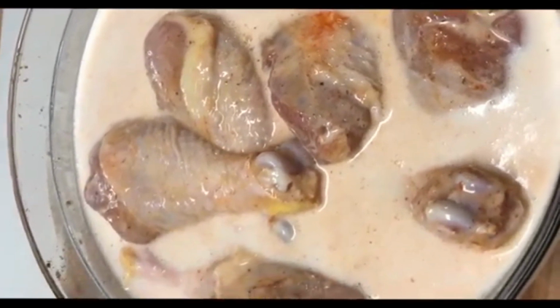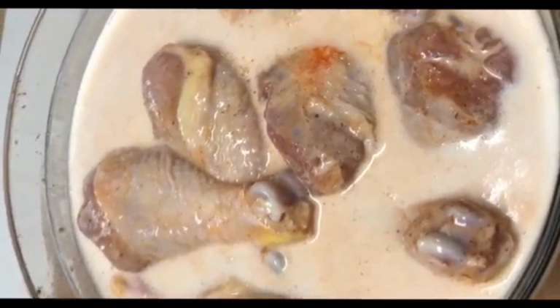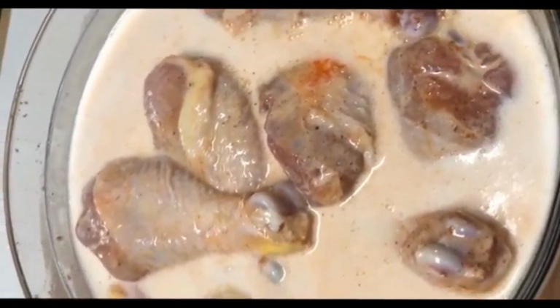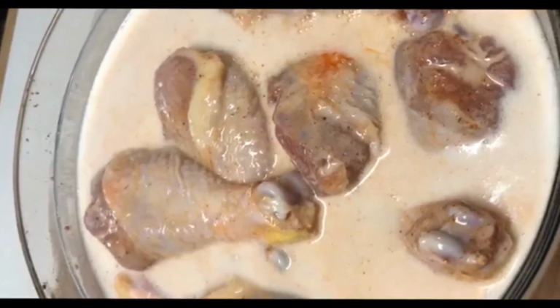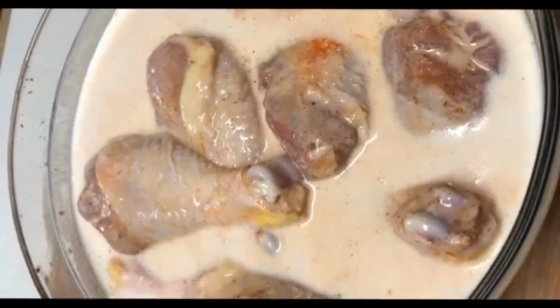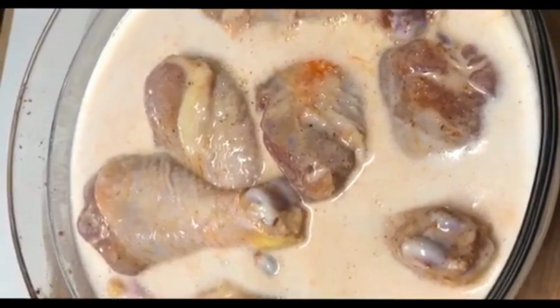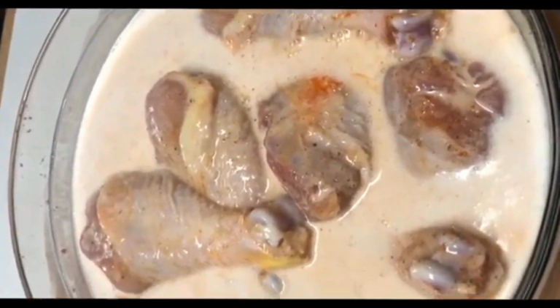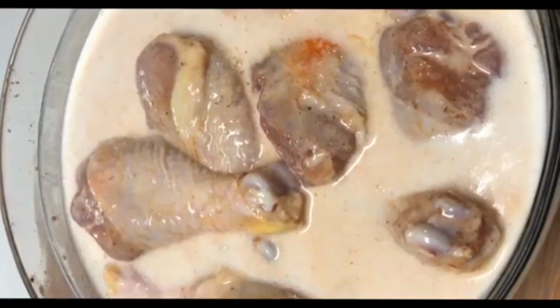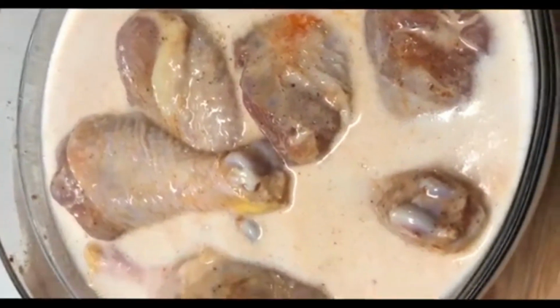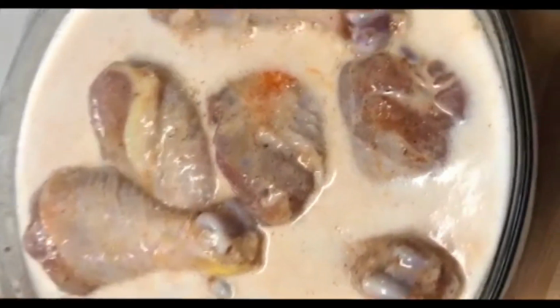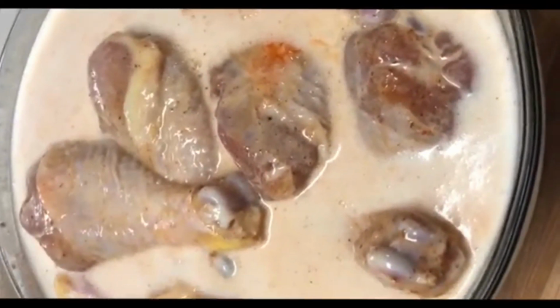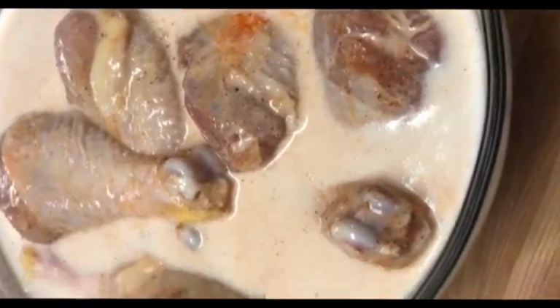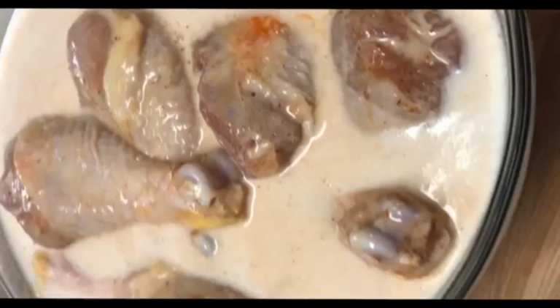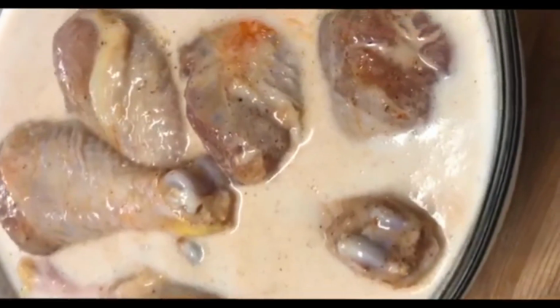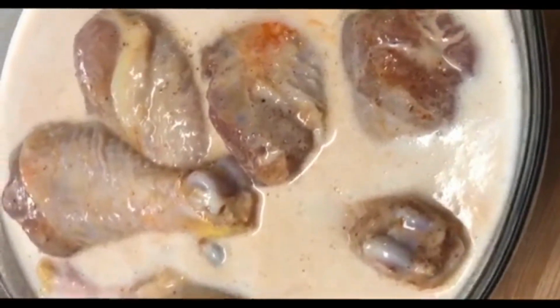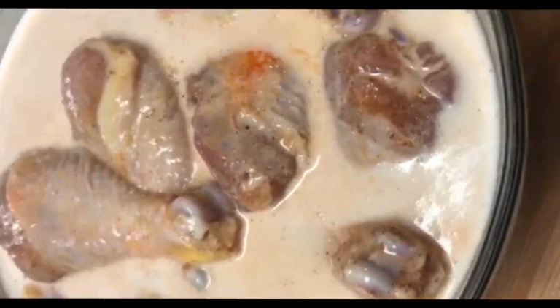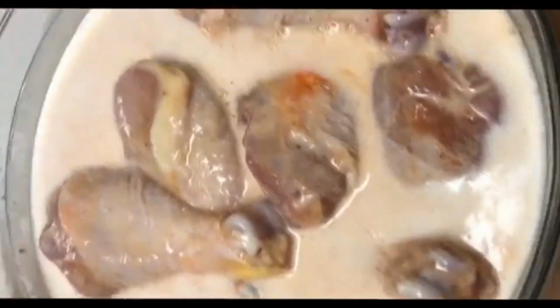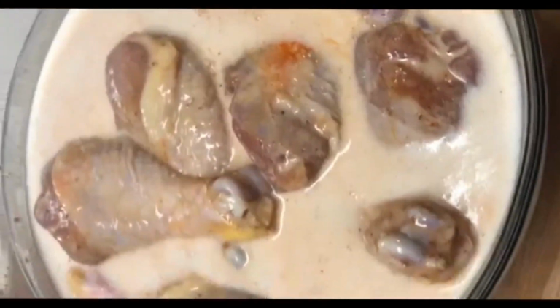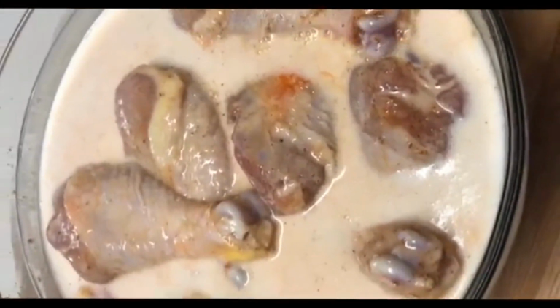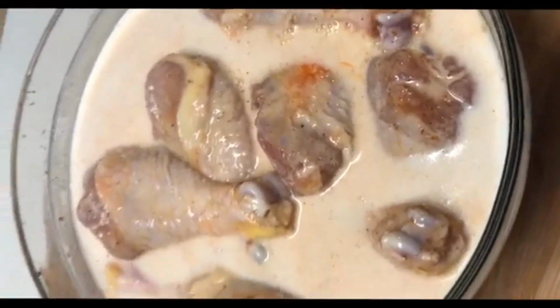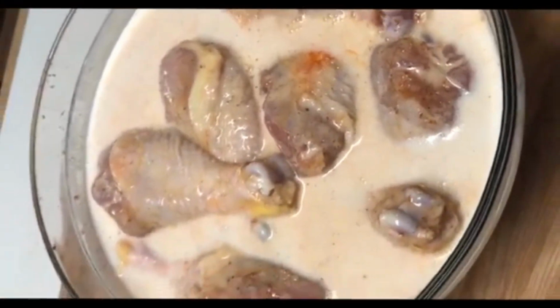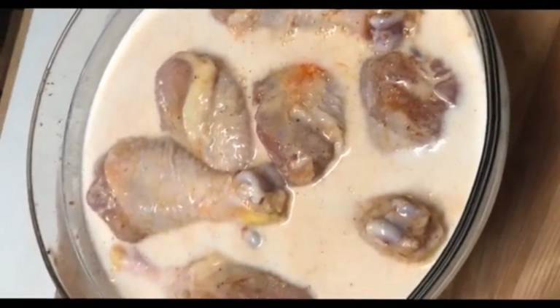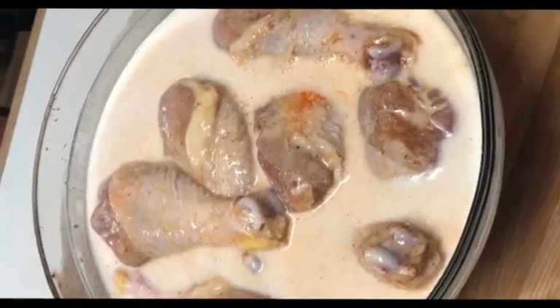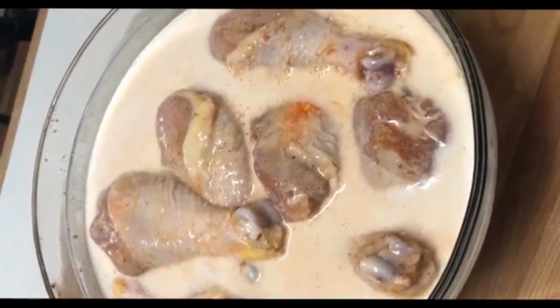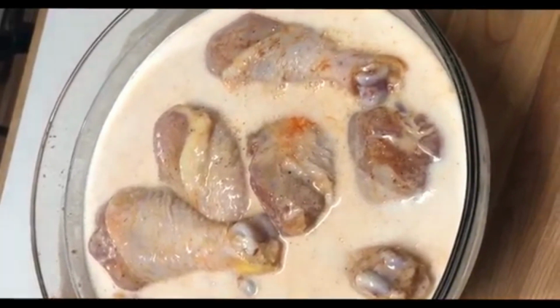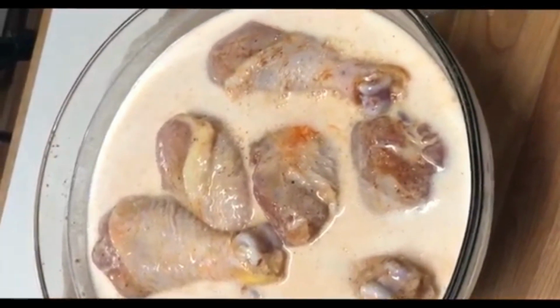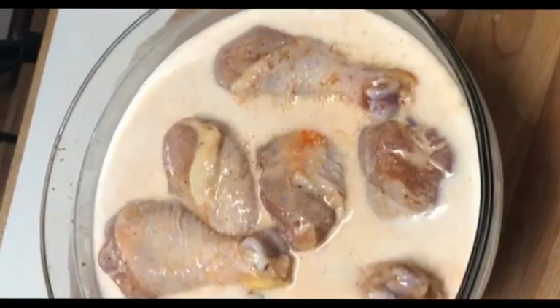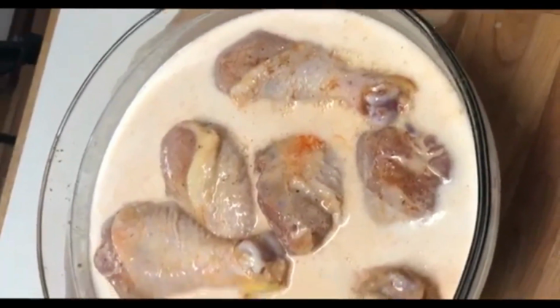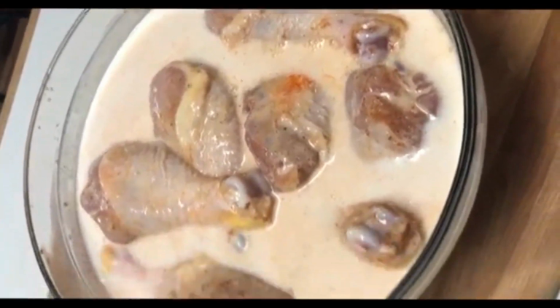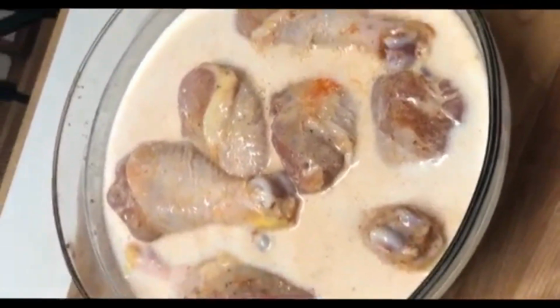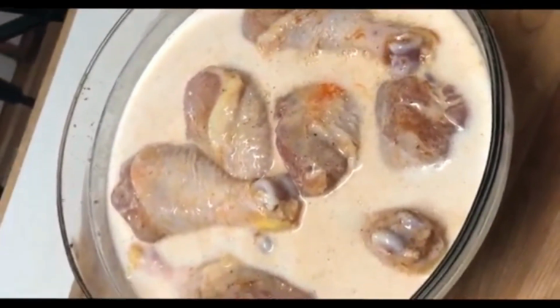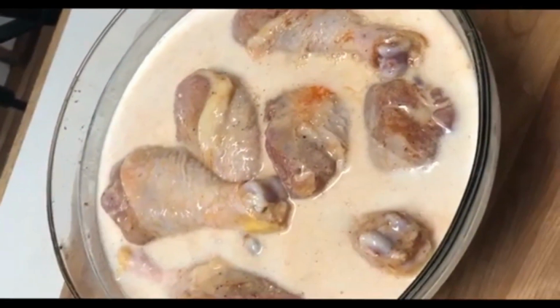You just want to make sure you have enough buttermilk to completely submerge your chicken. So we're just gonna push those down to make sure they're fully covered so that it can soak up all of that goodness. Pop it in the fridge — an hour minimum, three hours tops — and then we are ready to go.